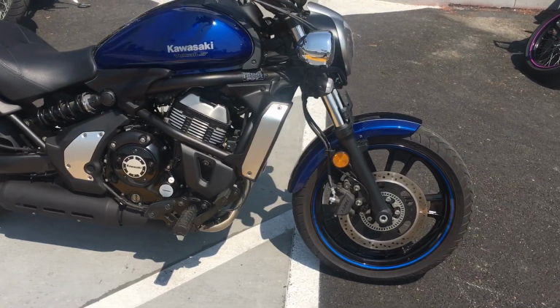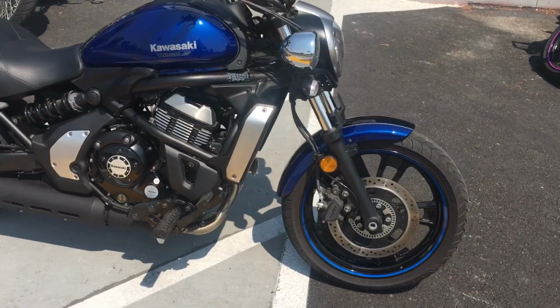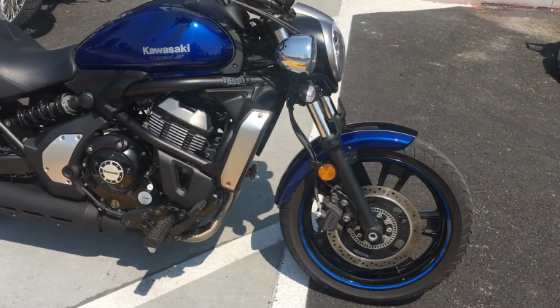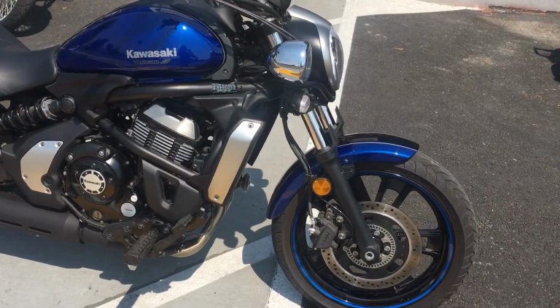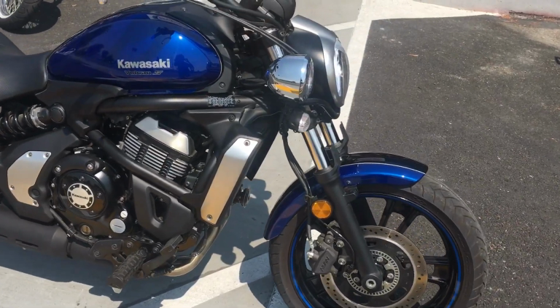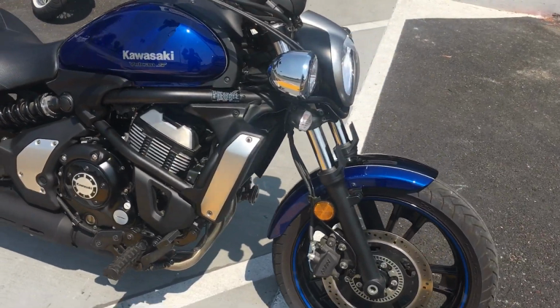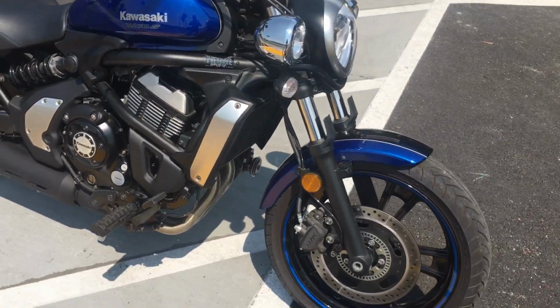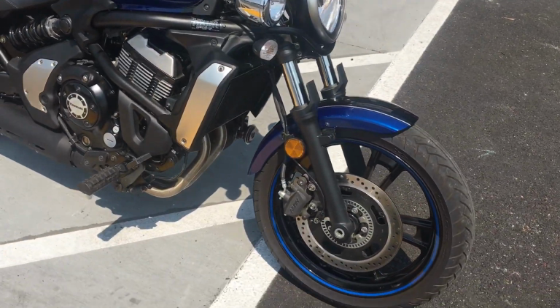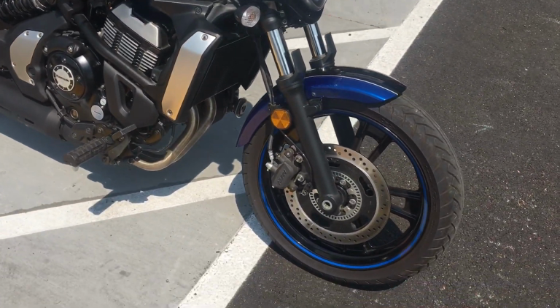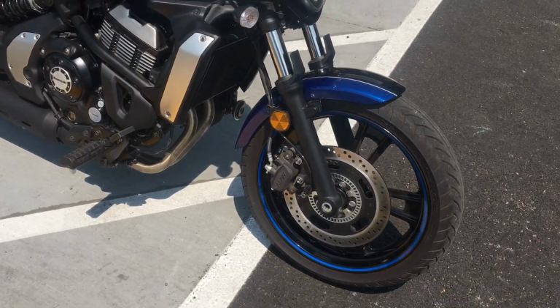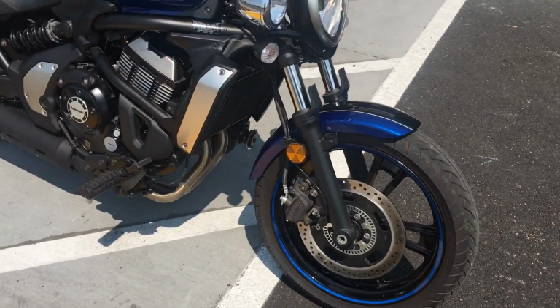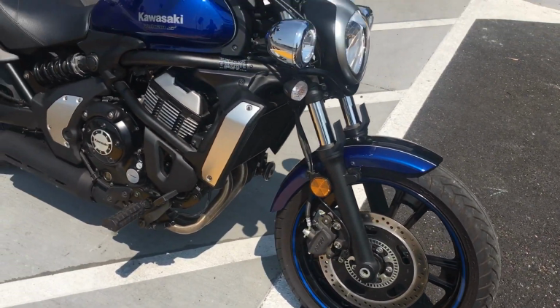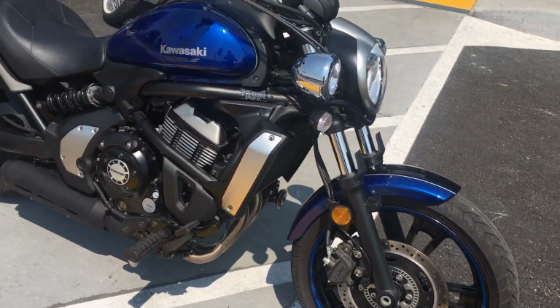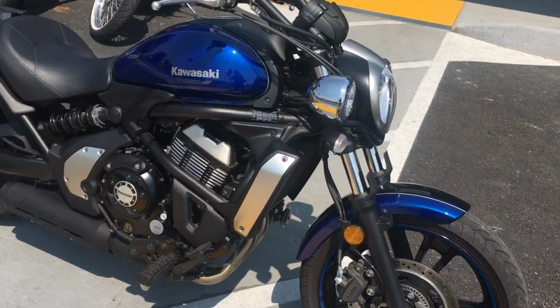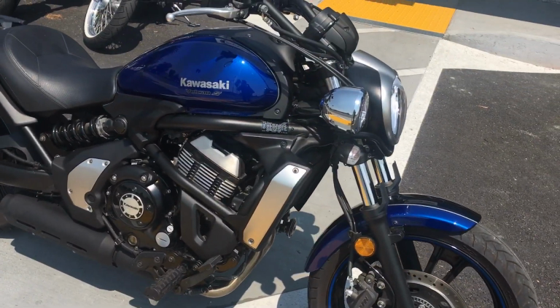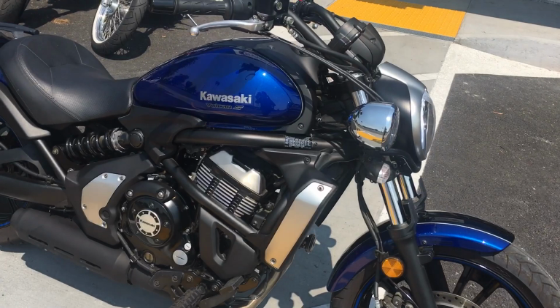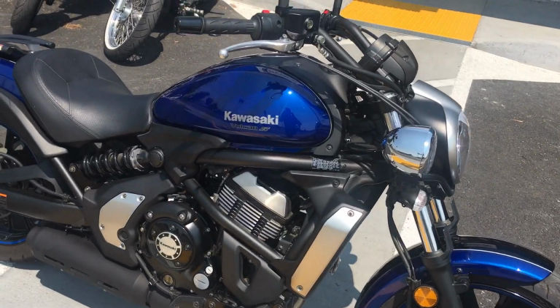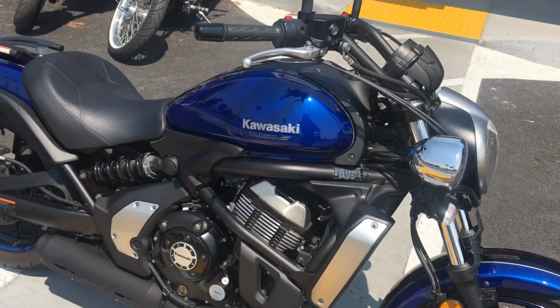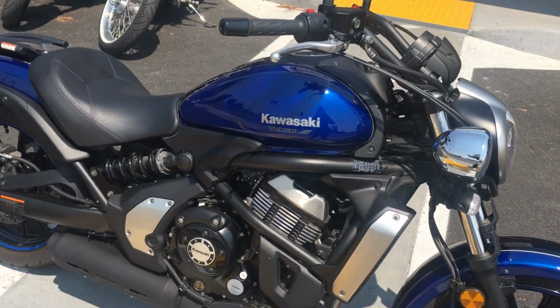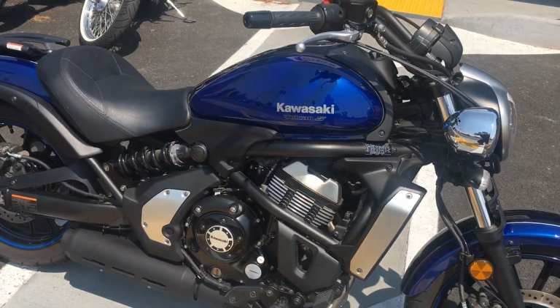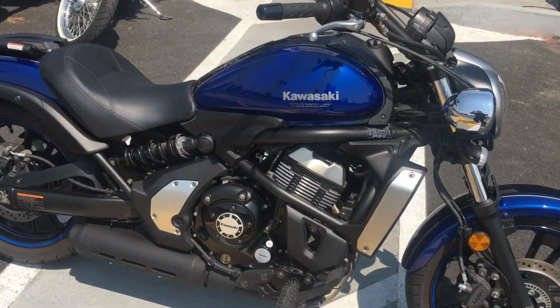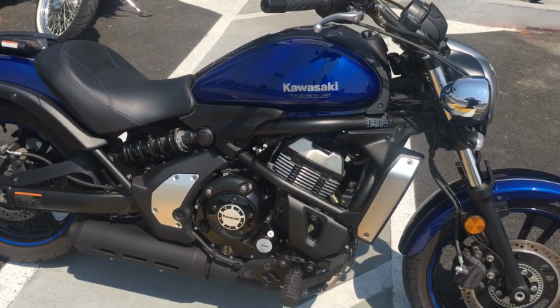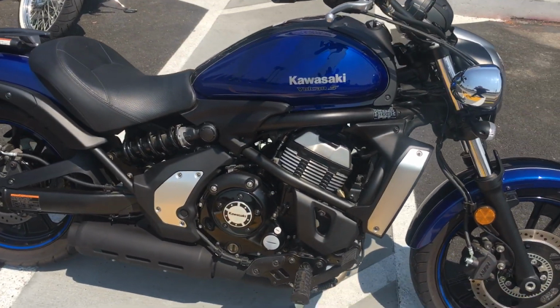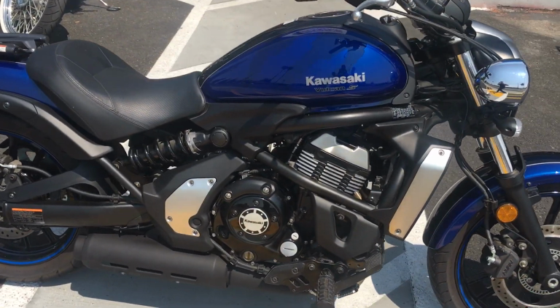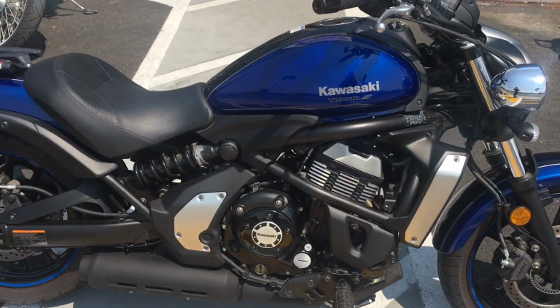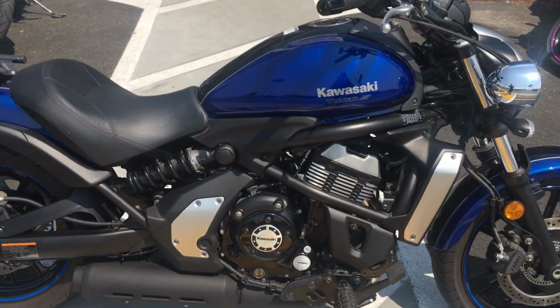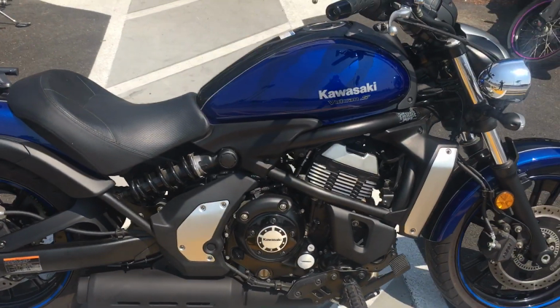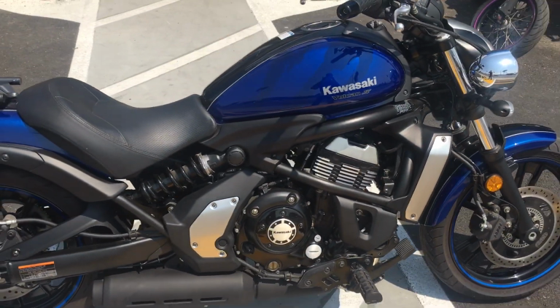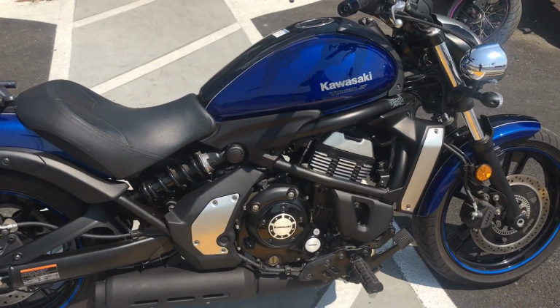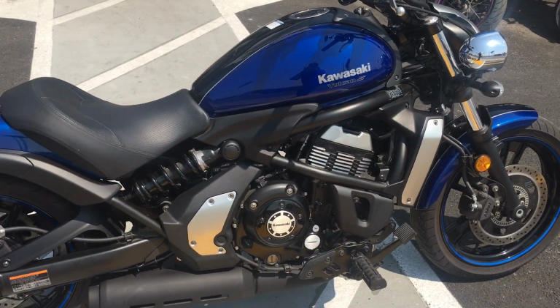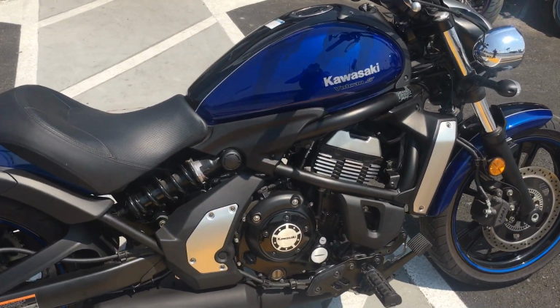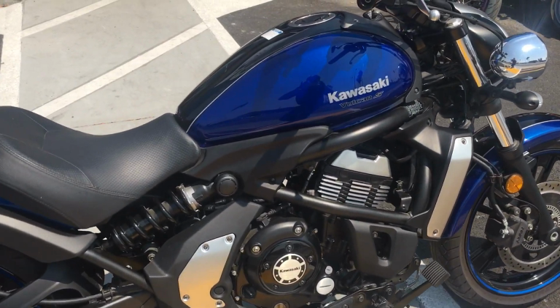Great deal at only $49.95 with finance options available. Stop on by Santa Clara Cycle and check it out. Reach out at 408-730-0600.